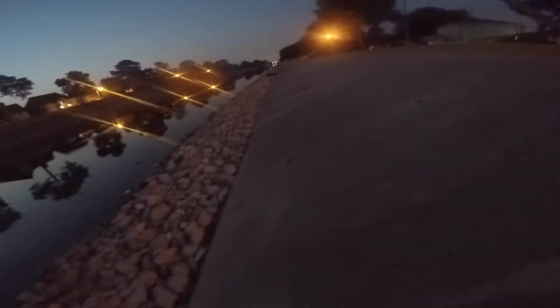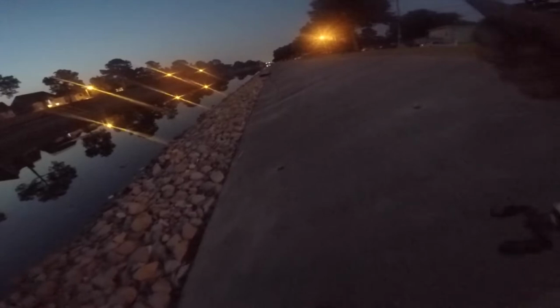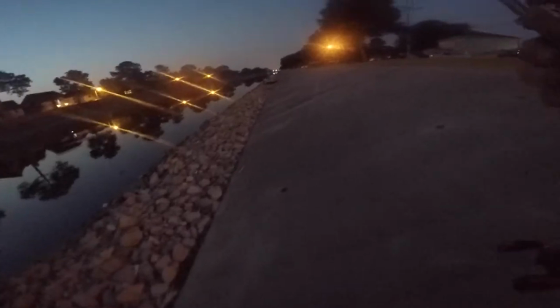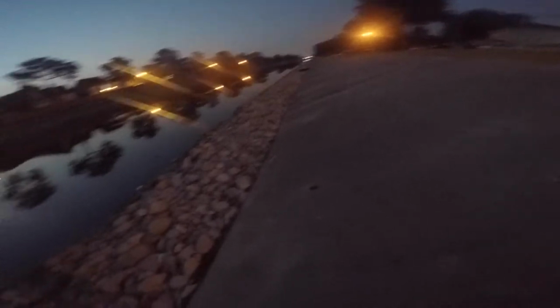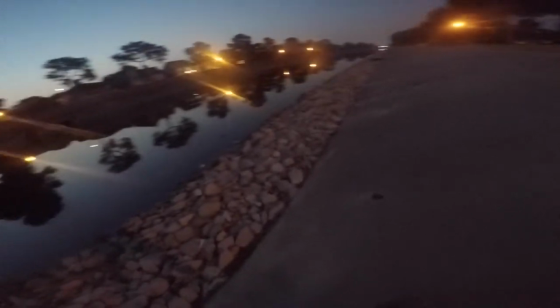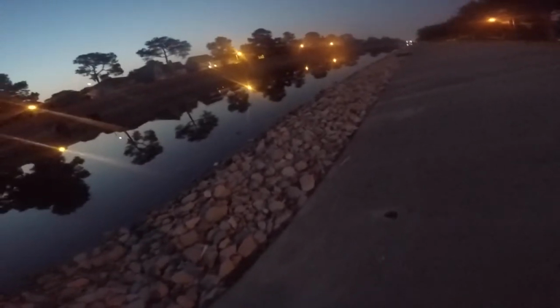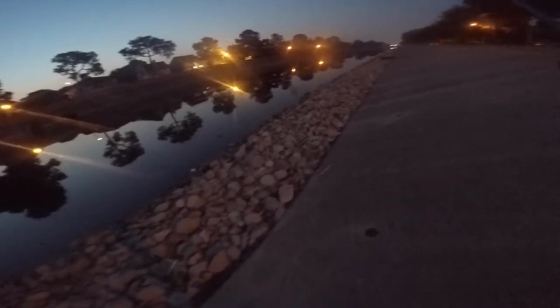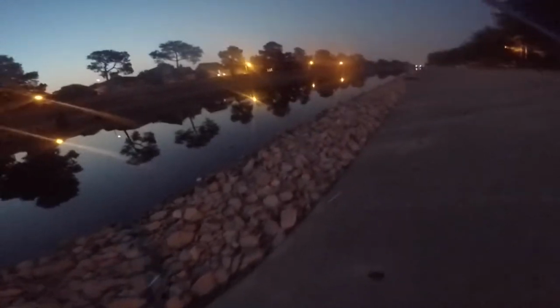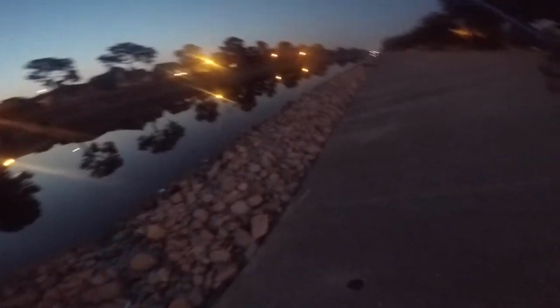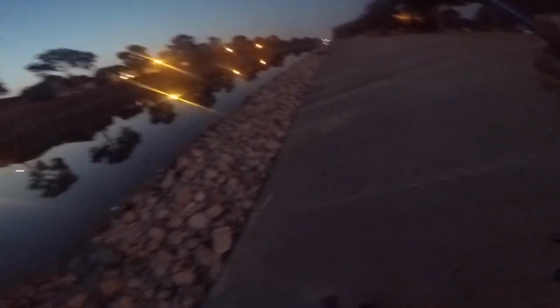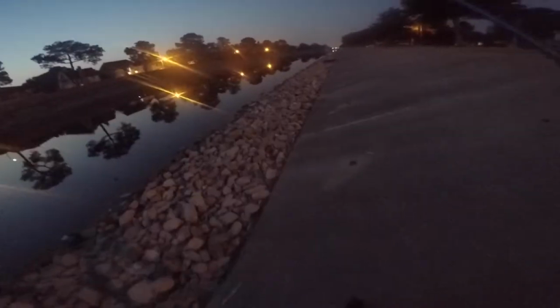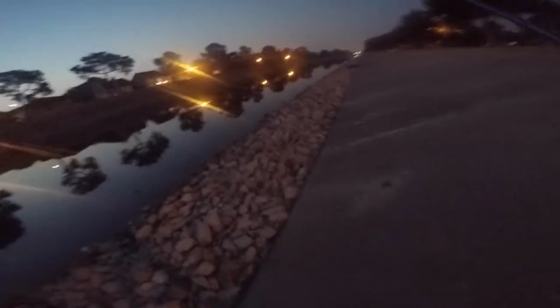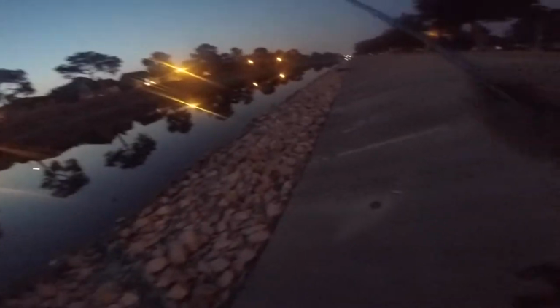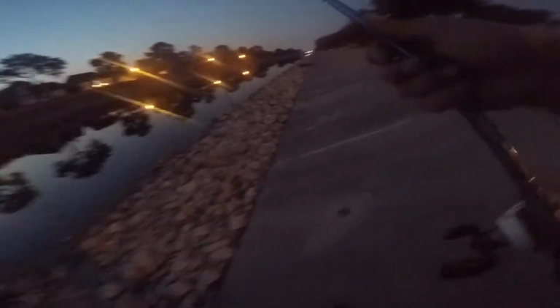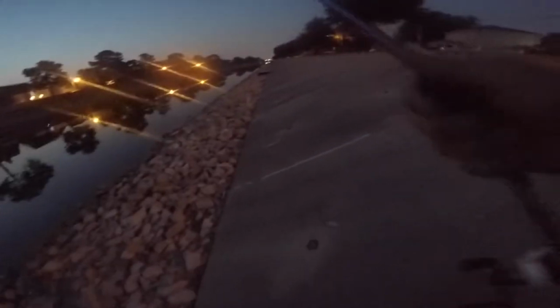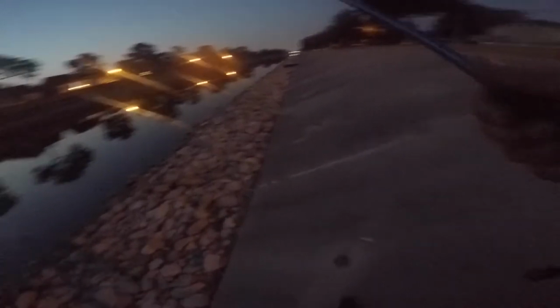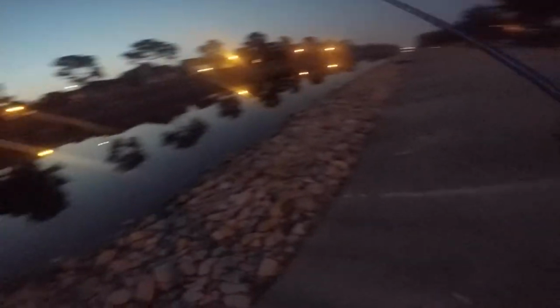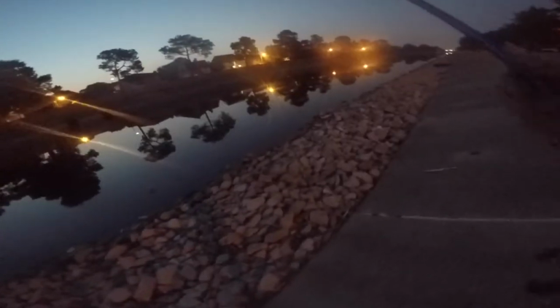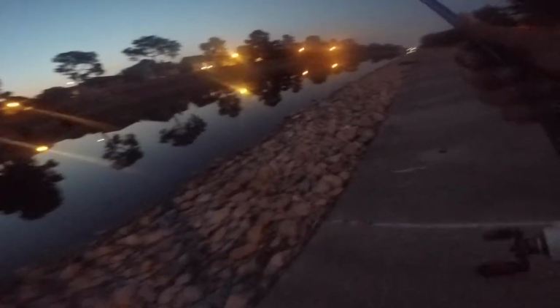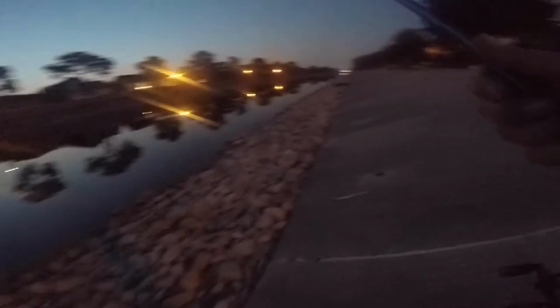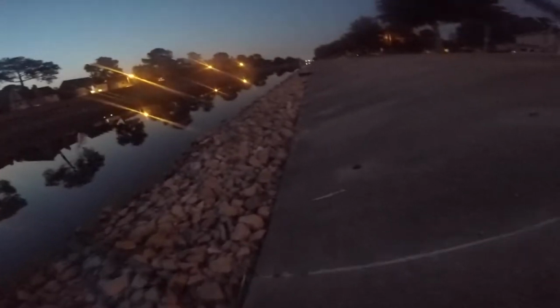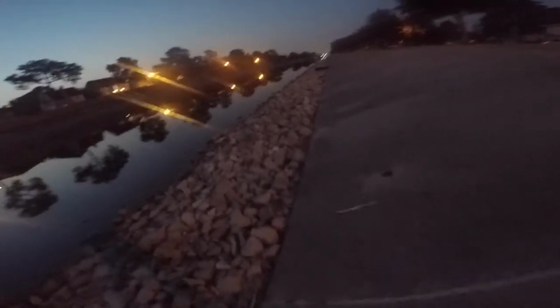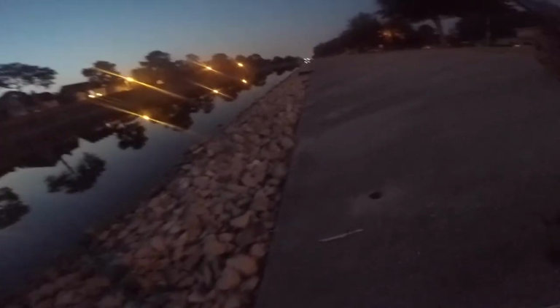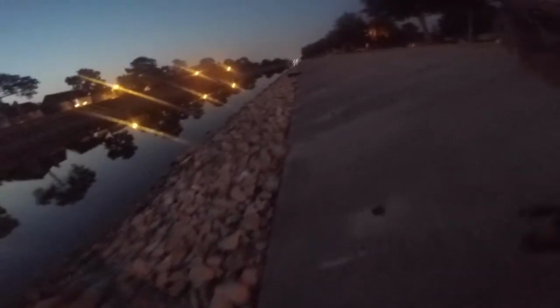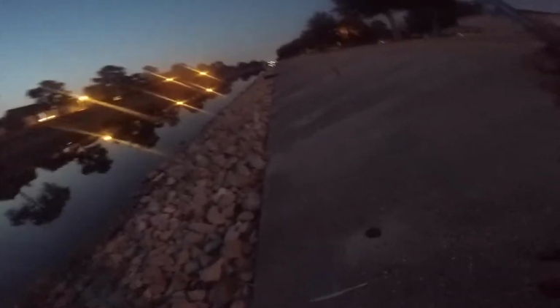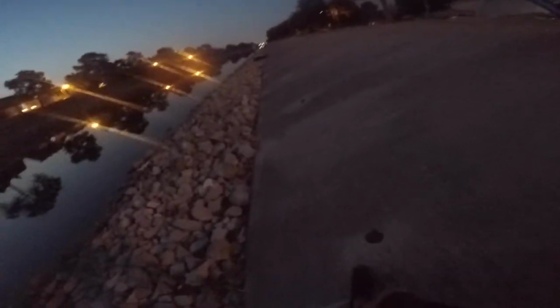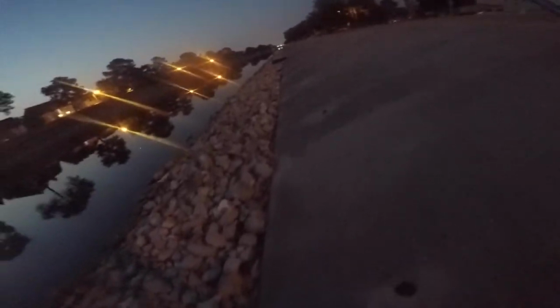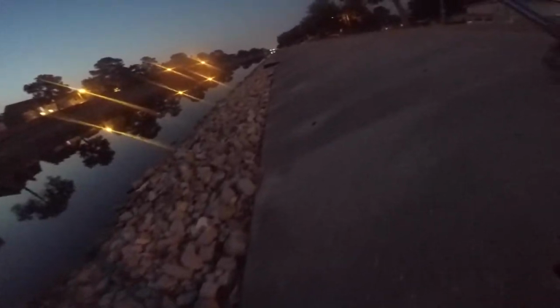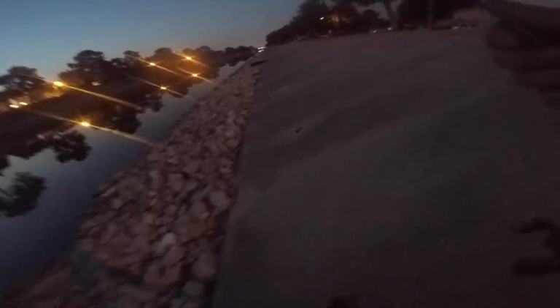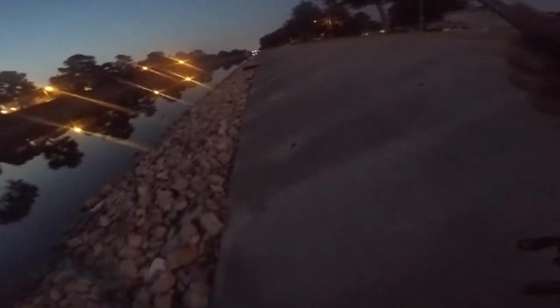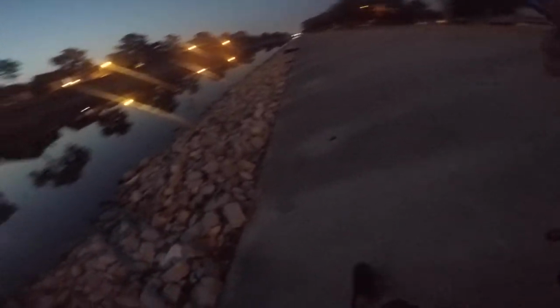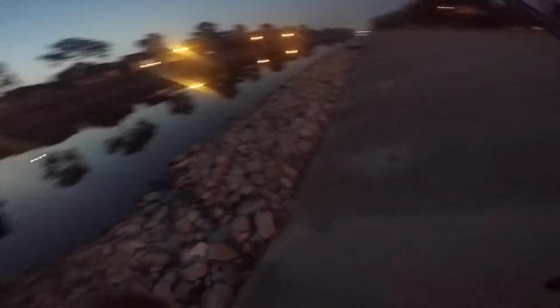Fish in these canals like to stage off in the drop. When the sun starts coming up, they'll move up and start feeding on perch and whatever baitfish they can get a hold of.